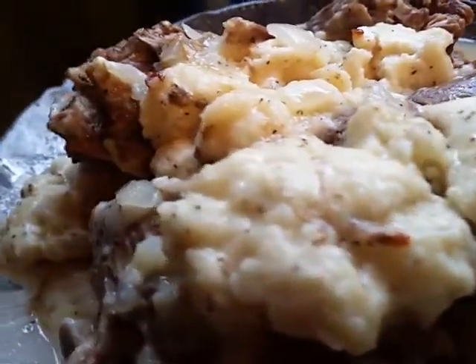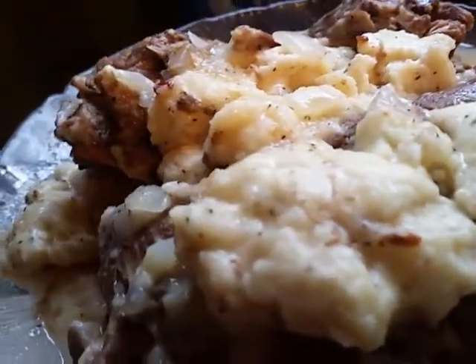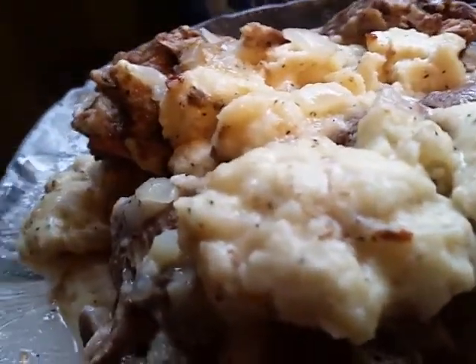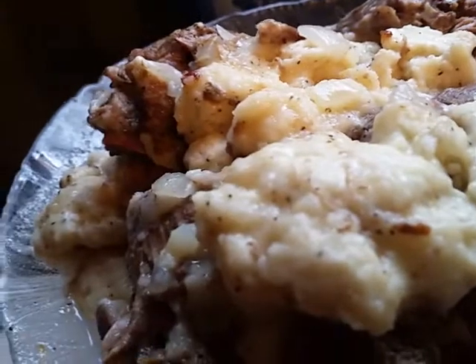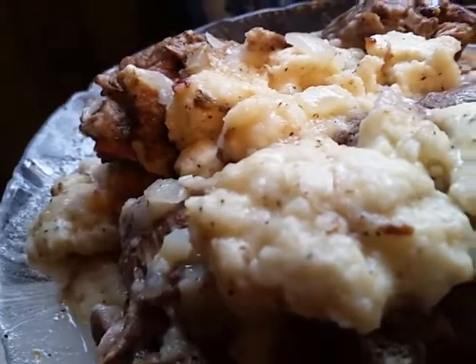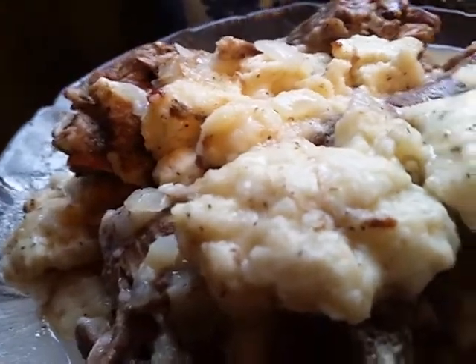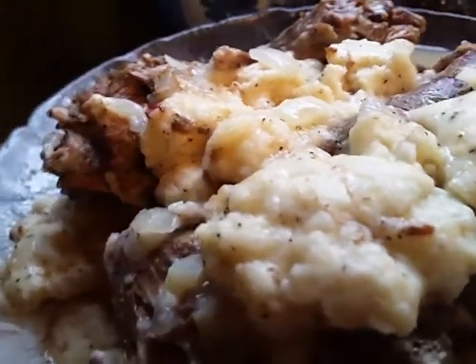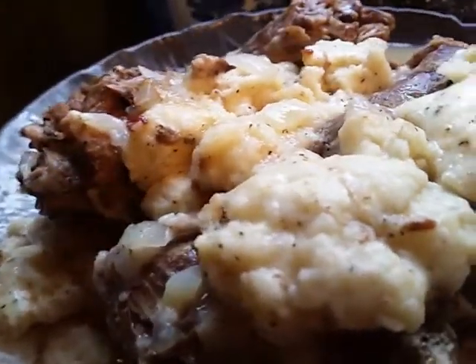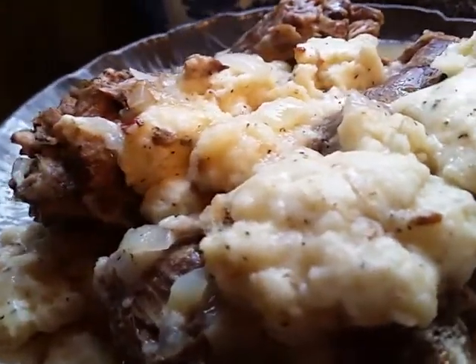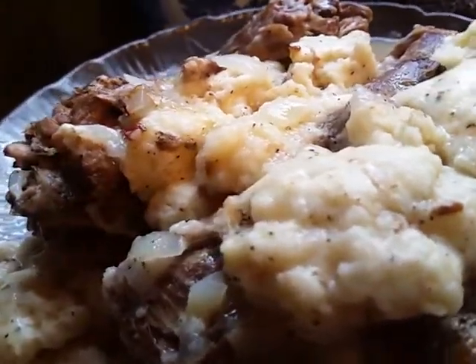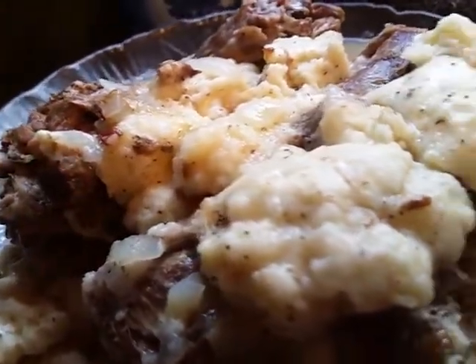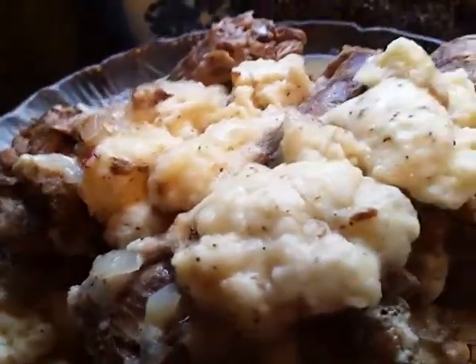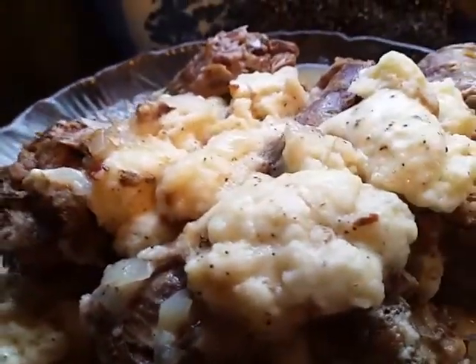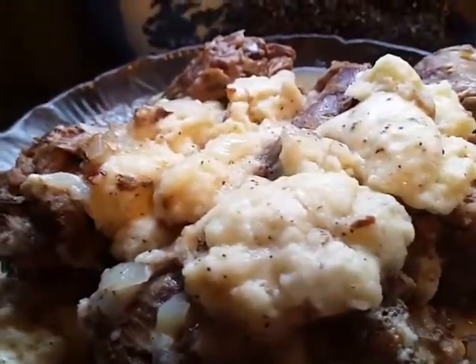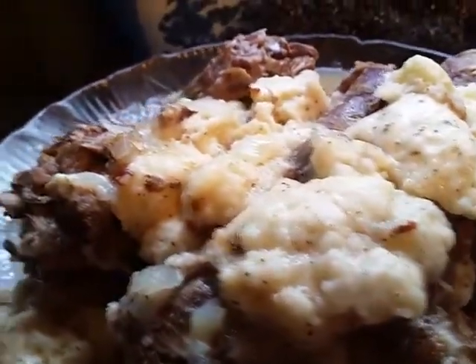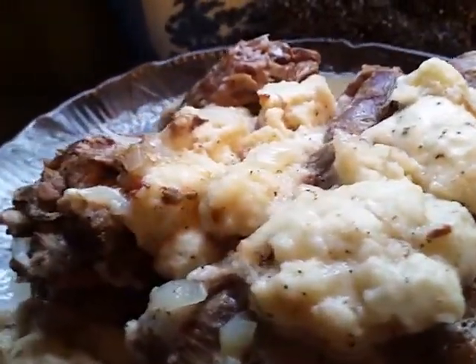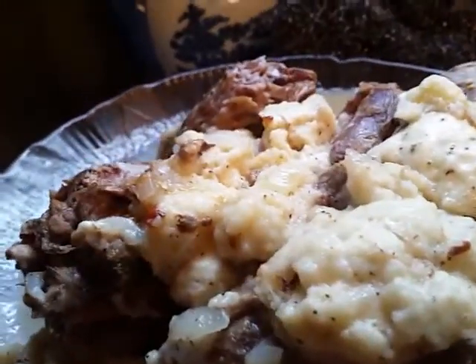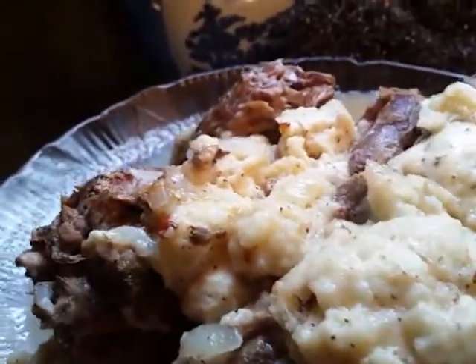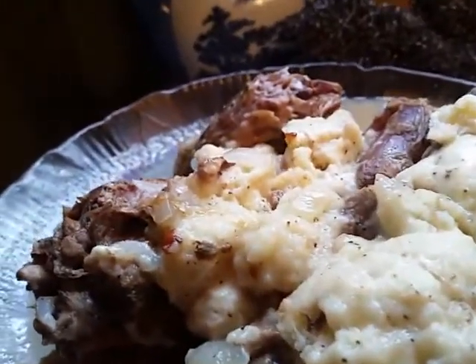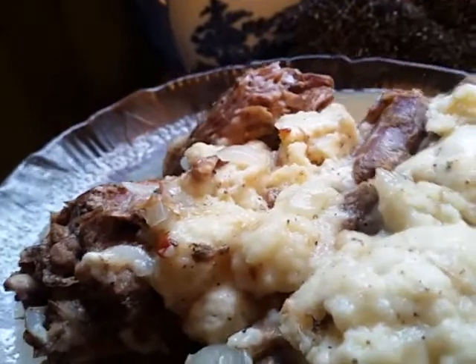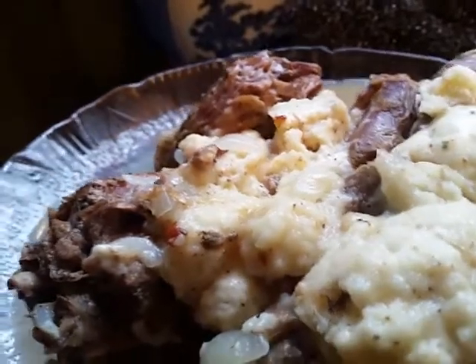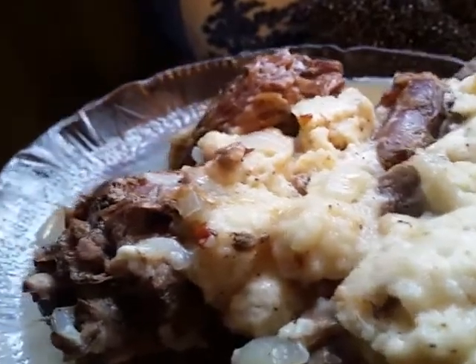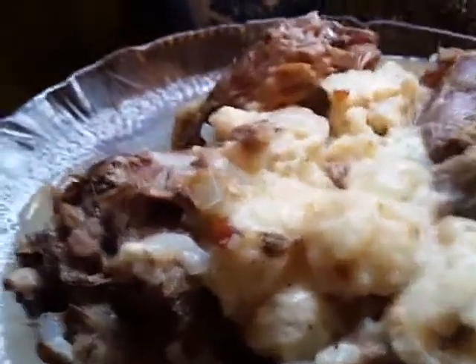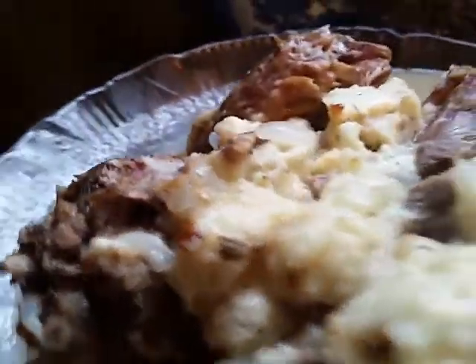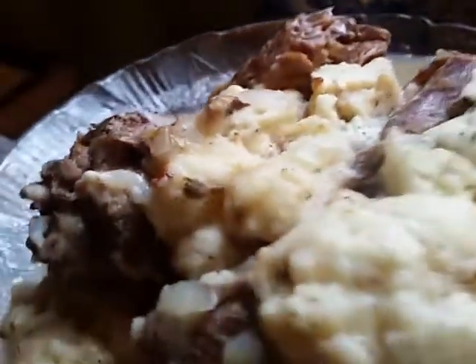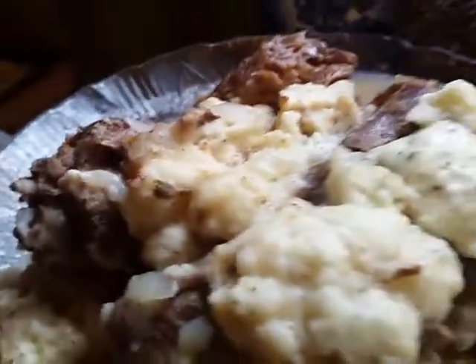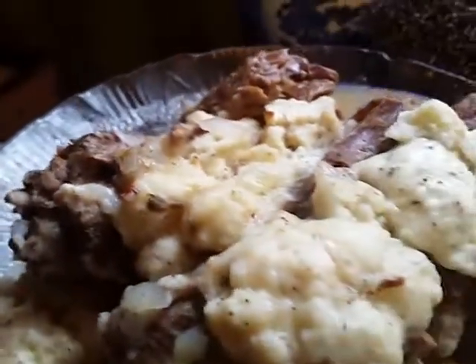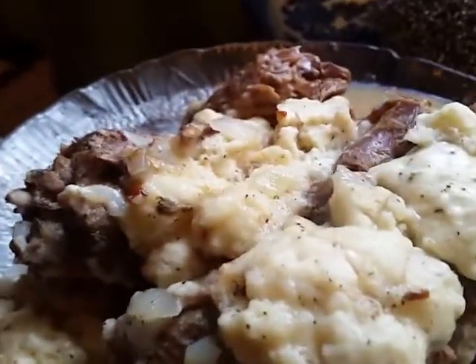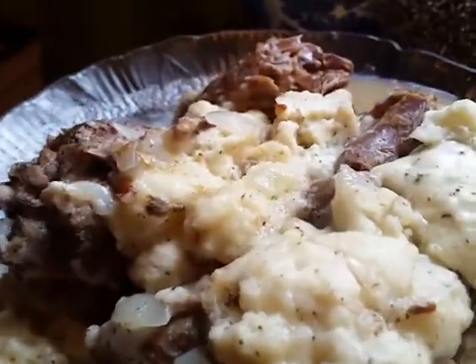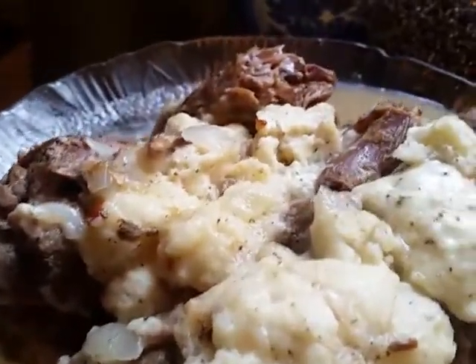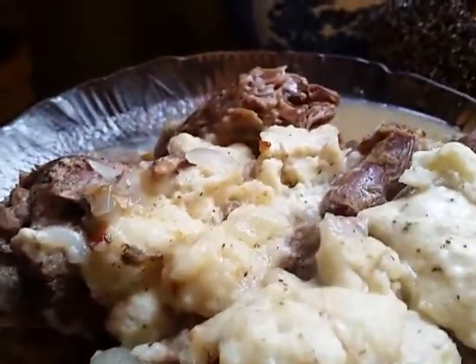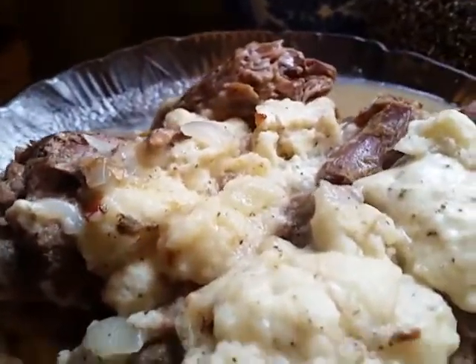This is Sandra. Get this recipe at soulfoodqueen.net and you can enjoy your turkey necks and dumplings. Happy eating.